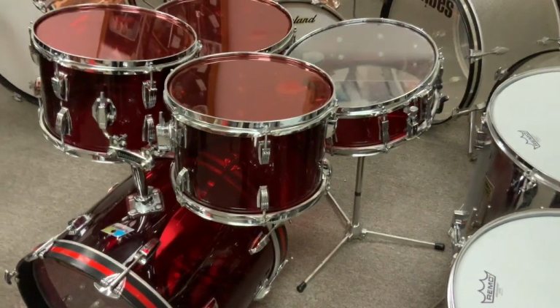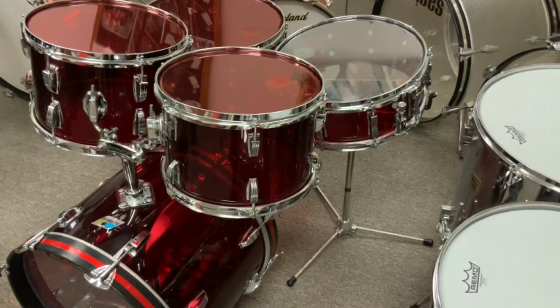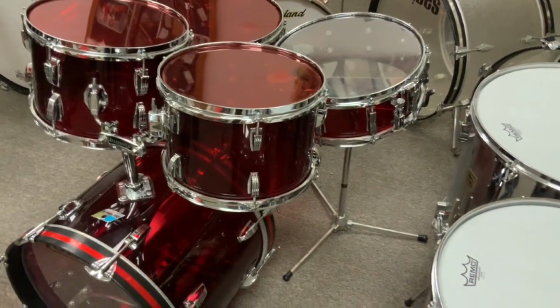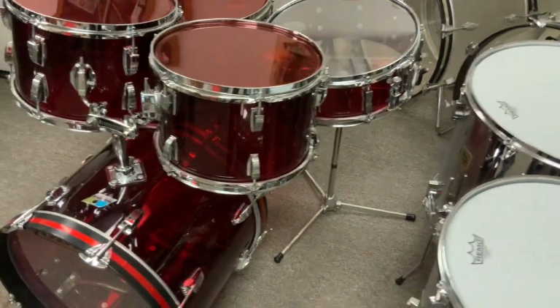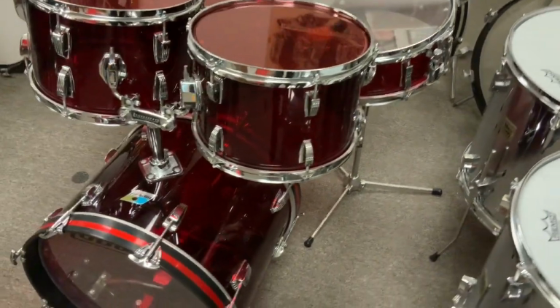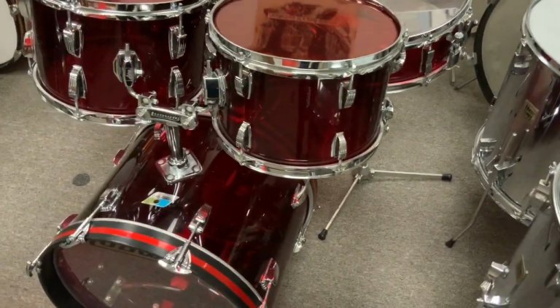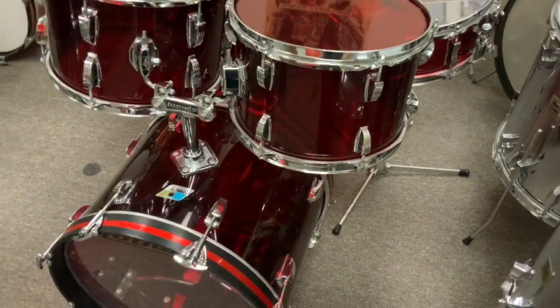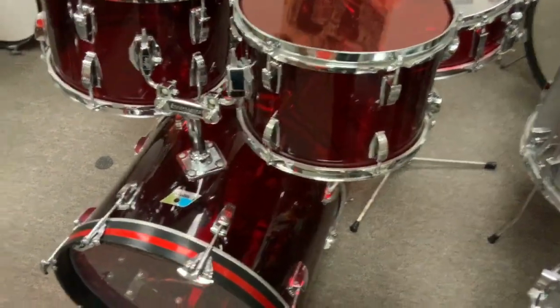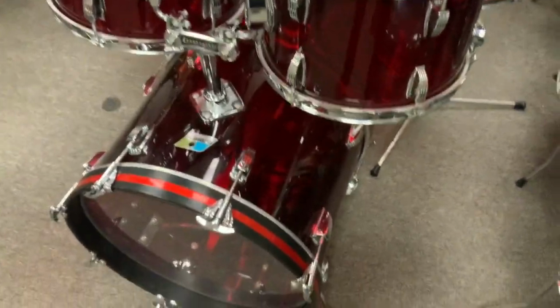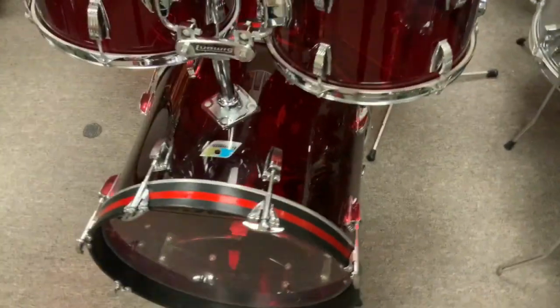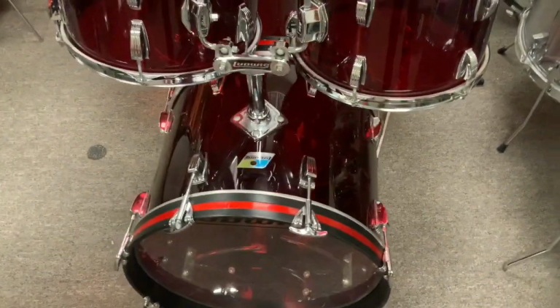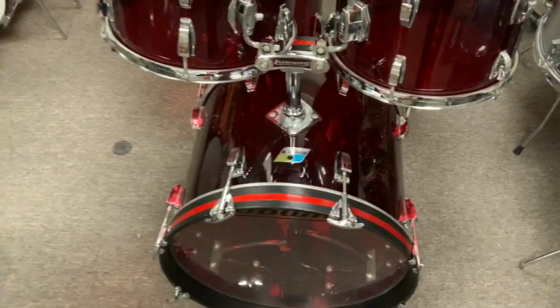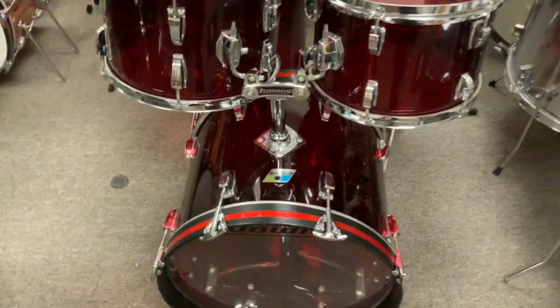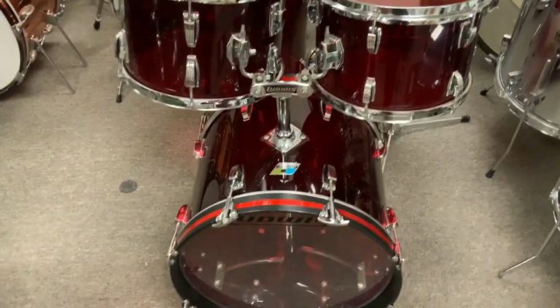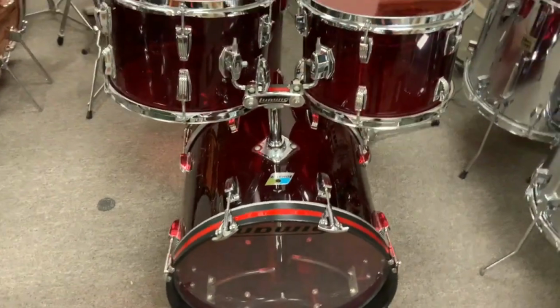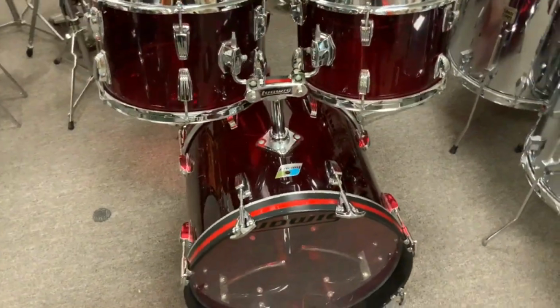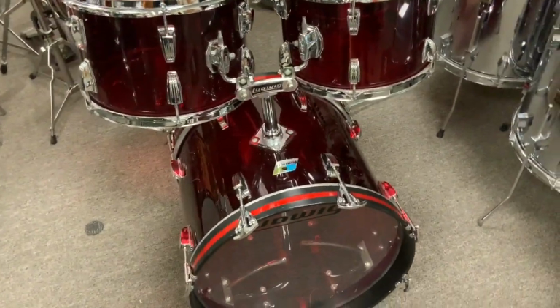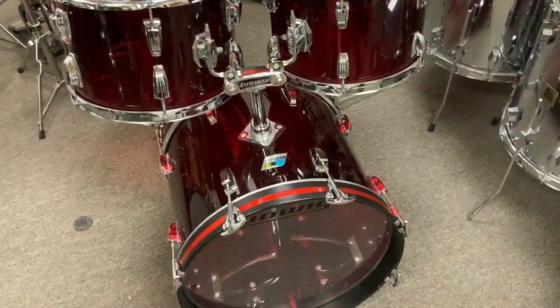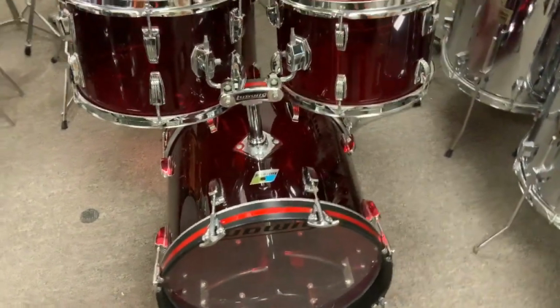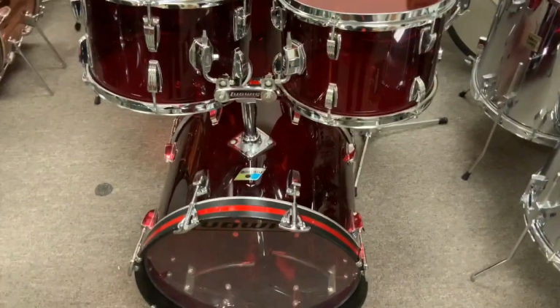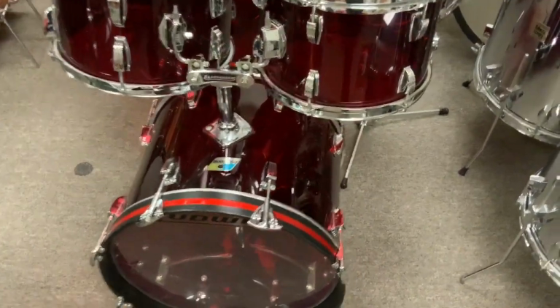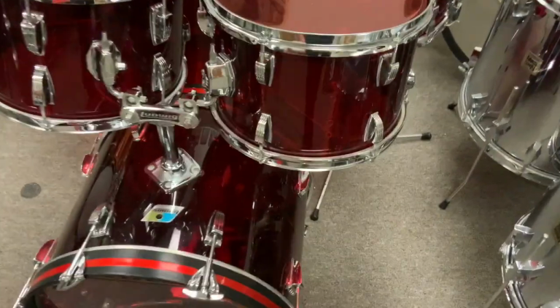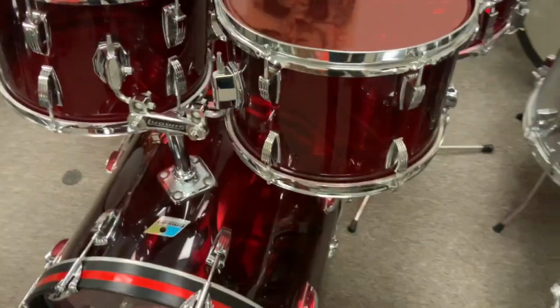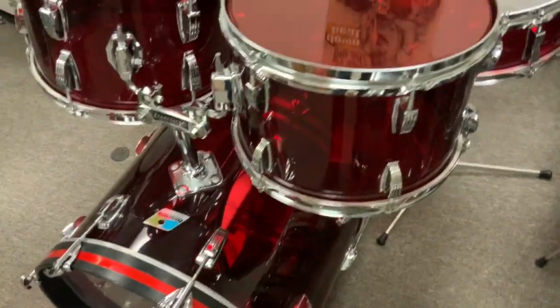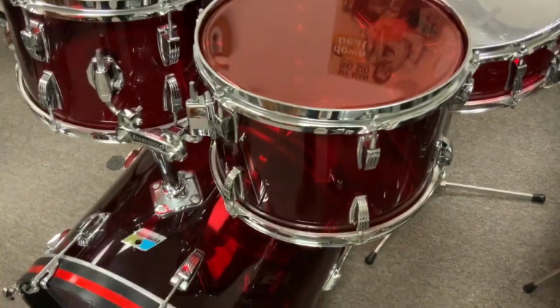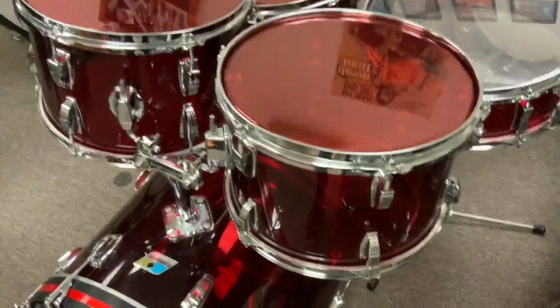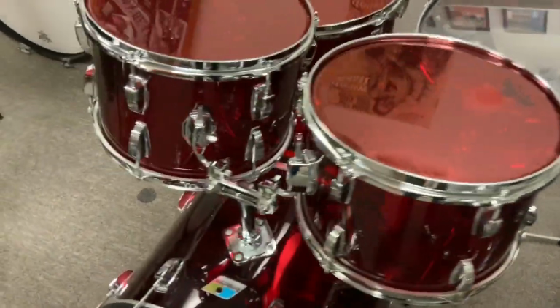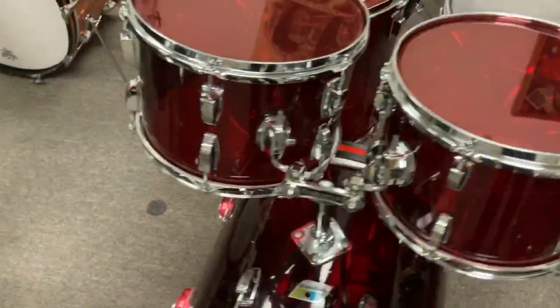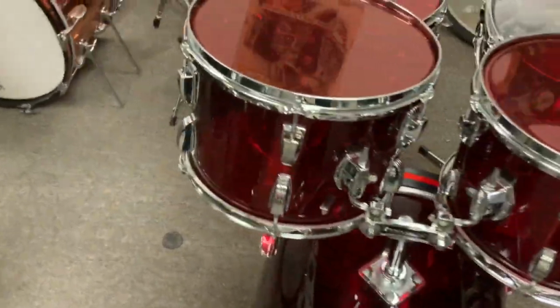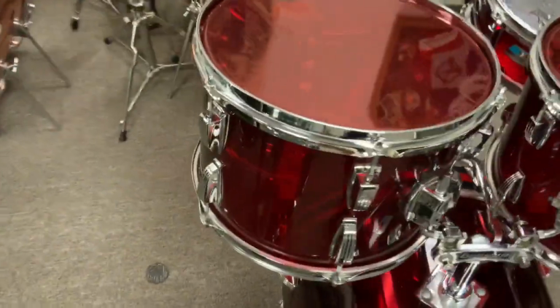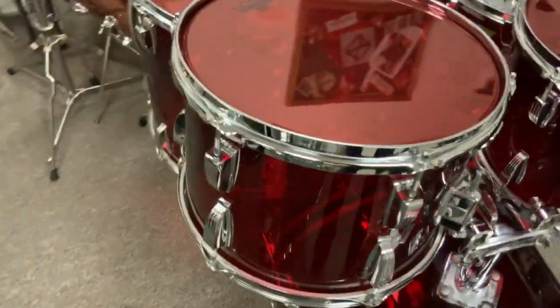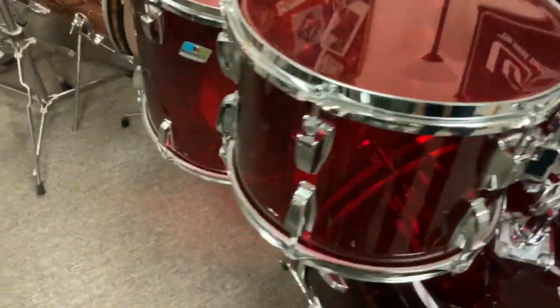Hey everybody, here's a cool kit we got in the Illinois store. This is the only Vistalite kit I have ever seen with a 14 by 18 inch bass drum. Red Vistalite, blue olive badges of course. 8 by 12, 9 by 13, 16 by 16, hiding way back there.